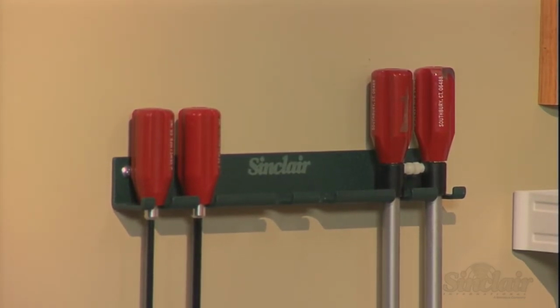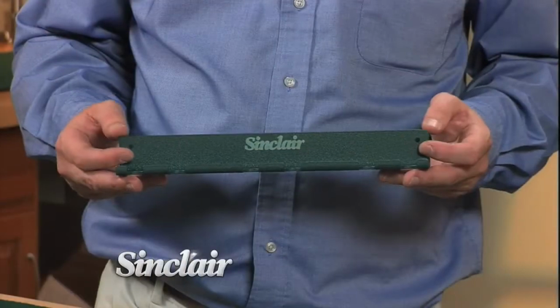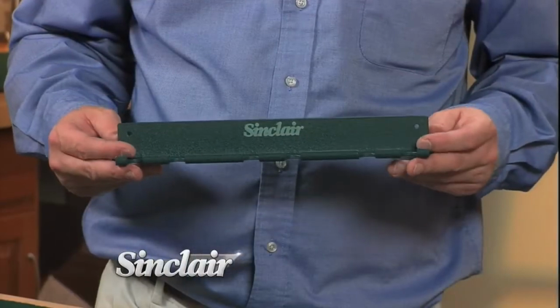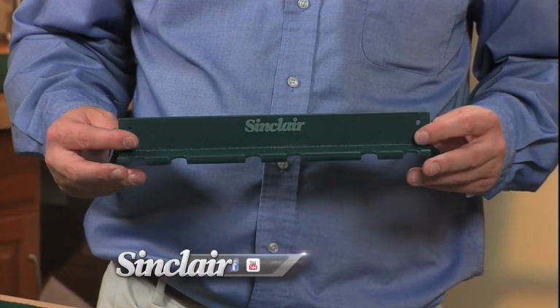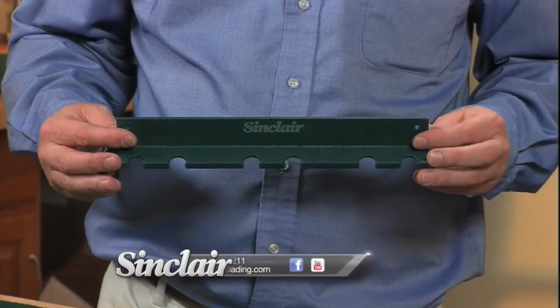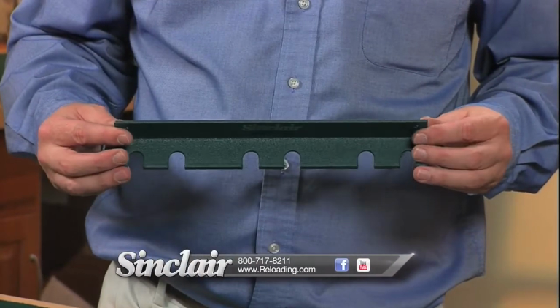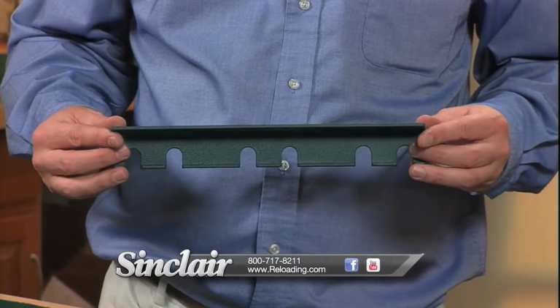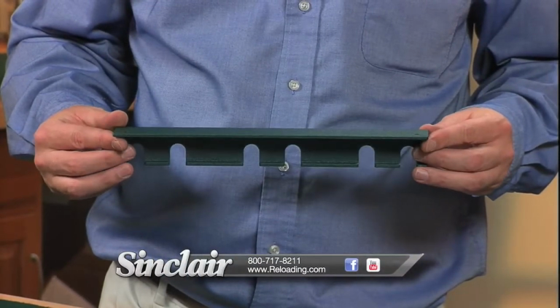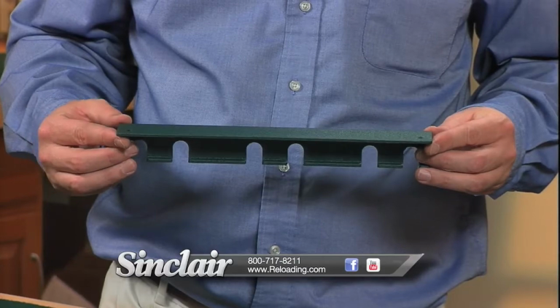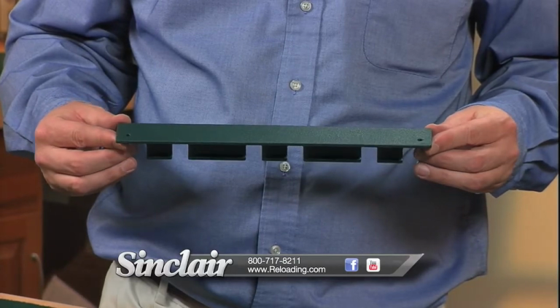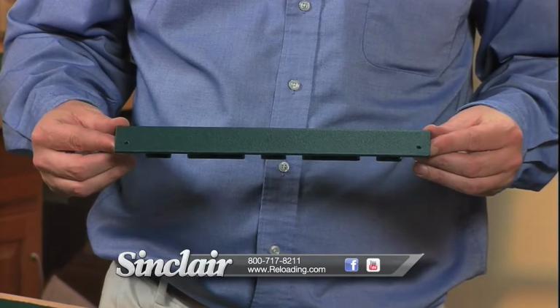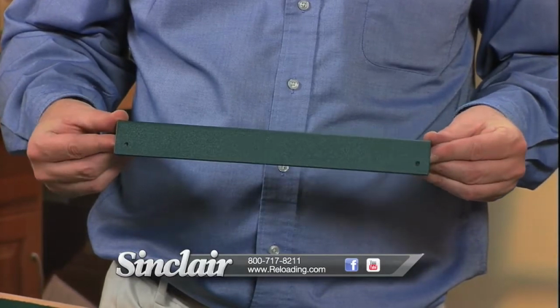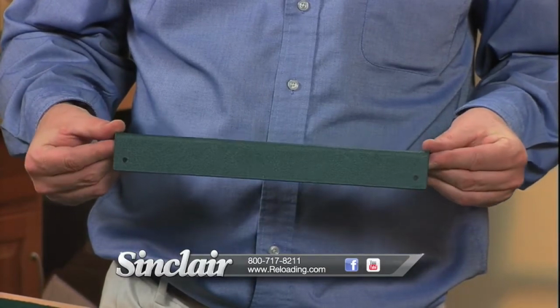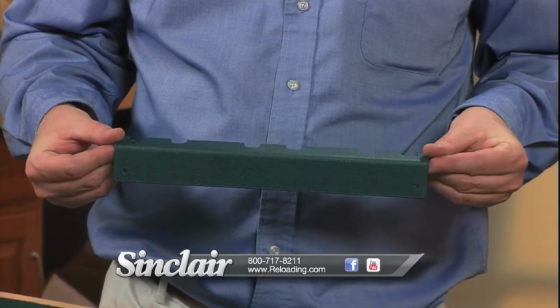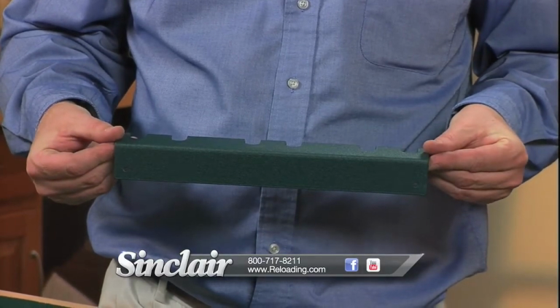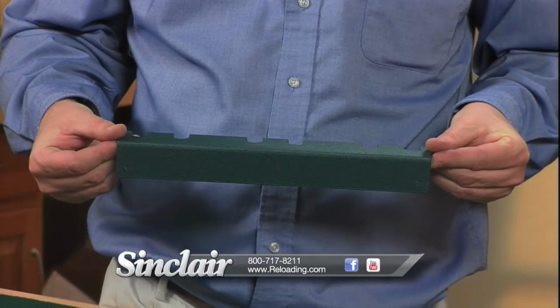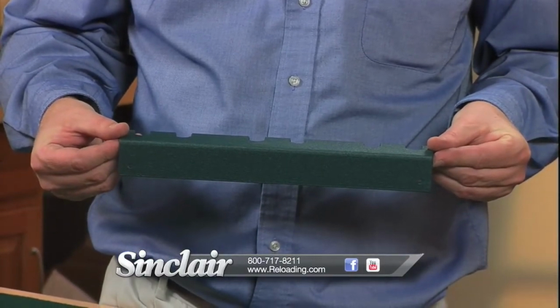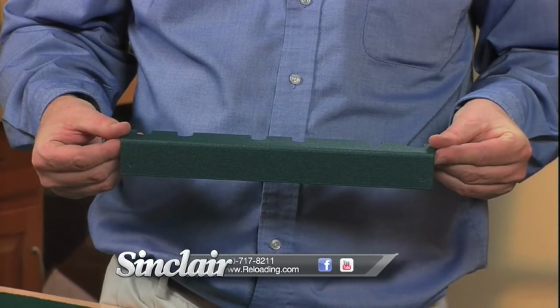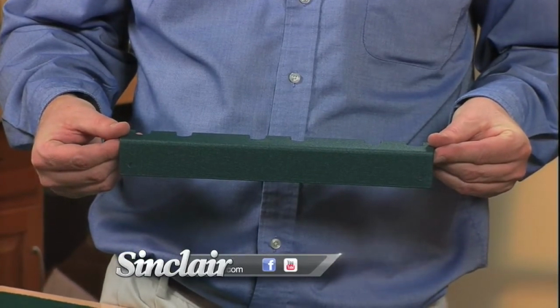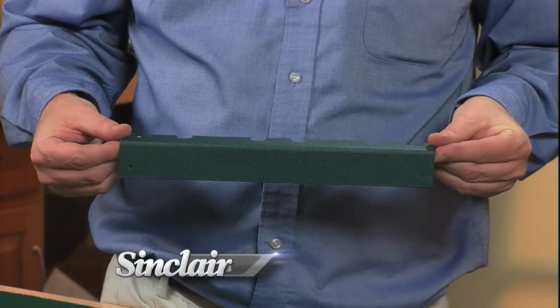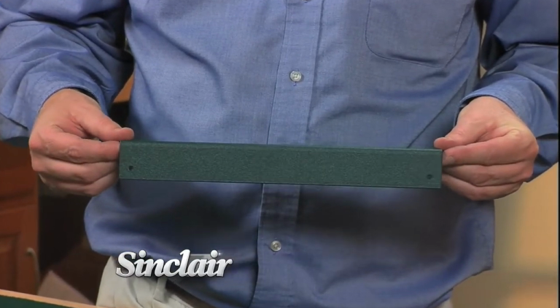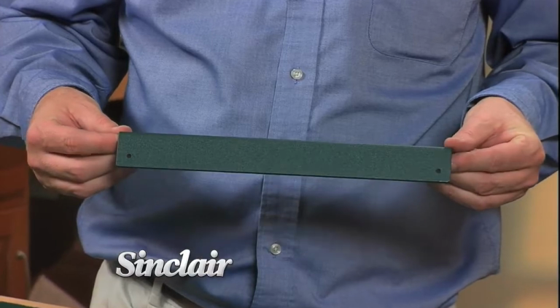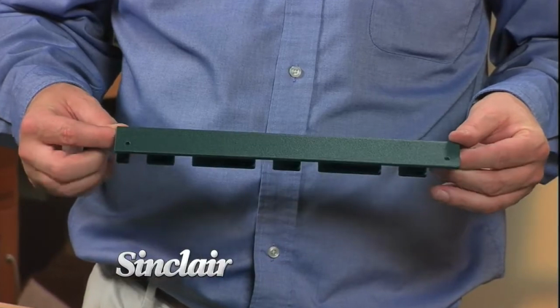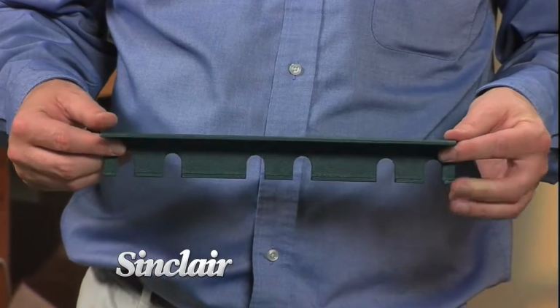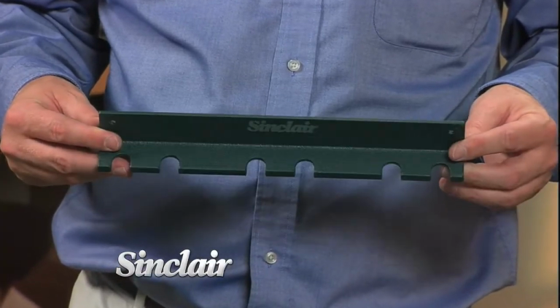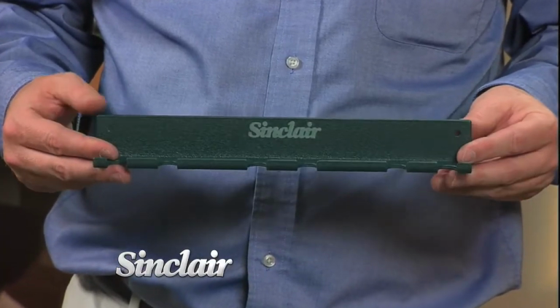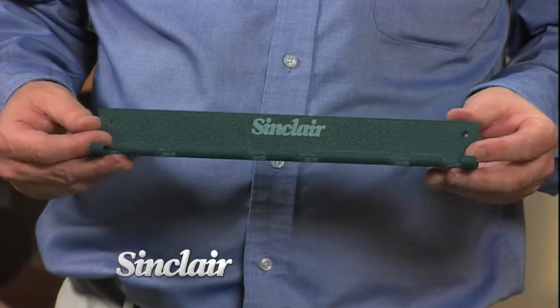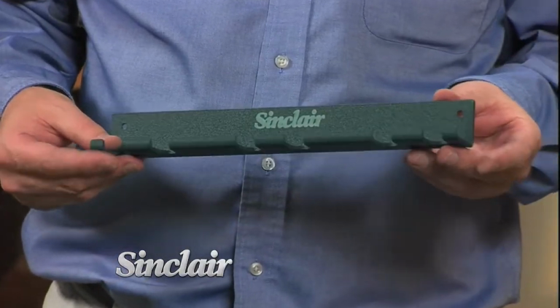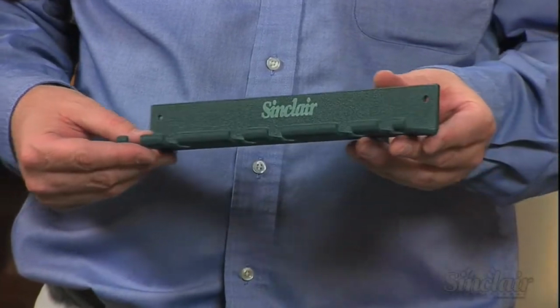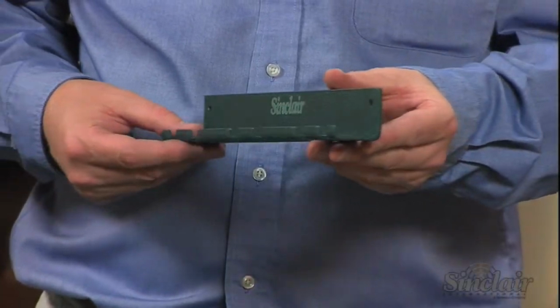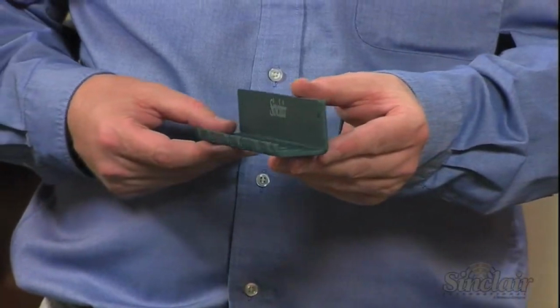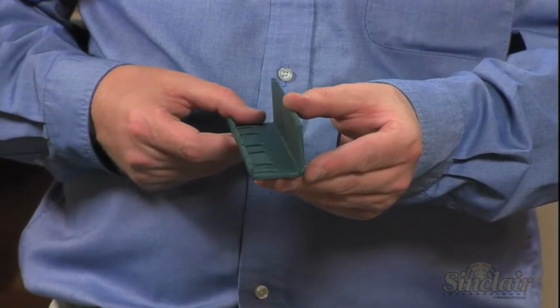This wall mounted bracket secures cleaning rods from Dewey, Bortec, ProShot, Montana, and more. It's also specifically designed to hold any of our Sinclair Cleaning Rod Case Kits.